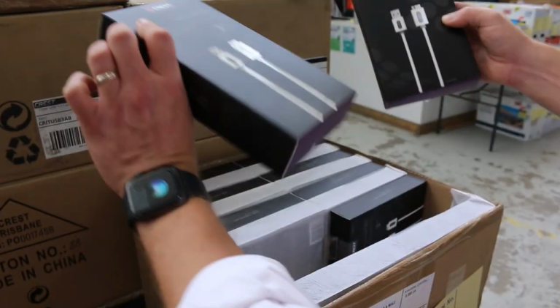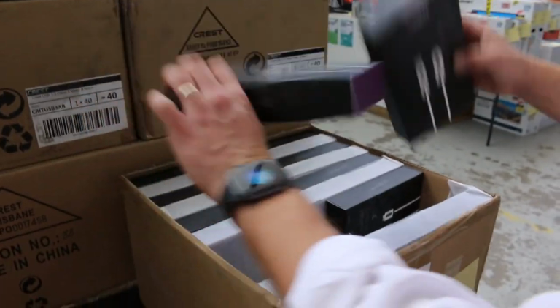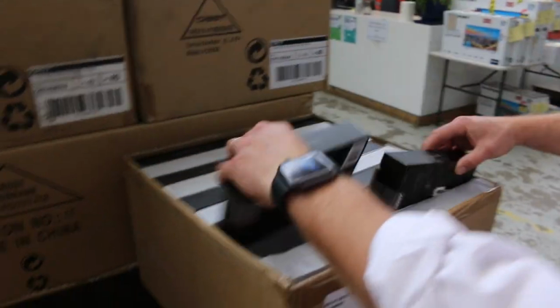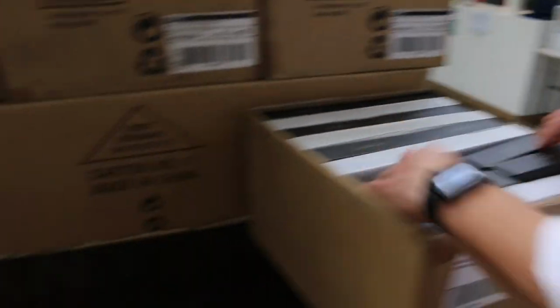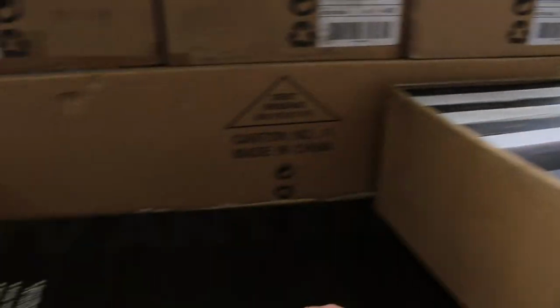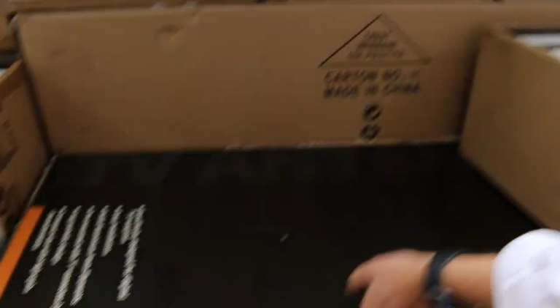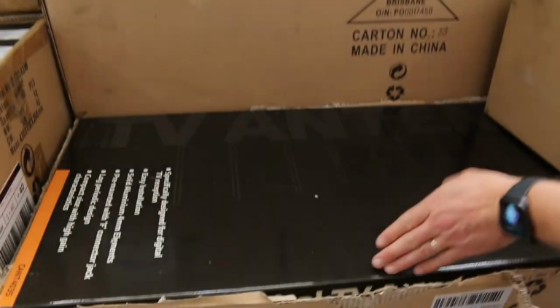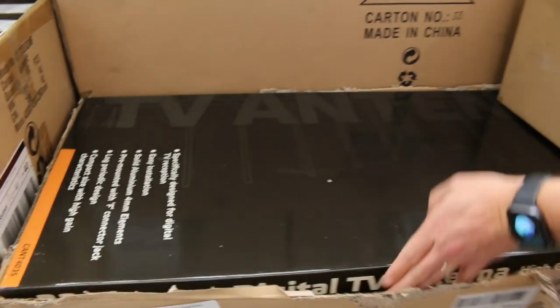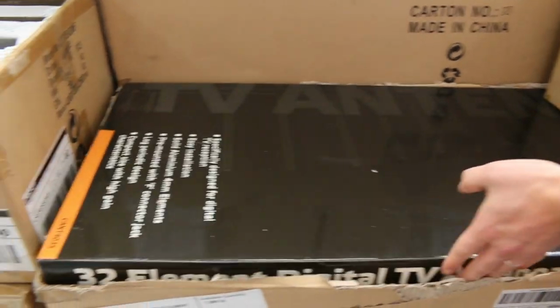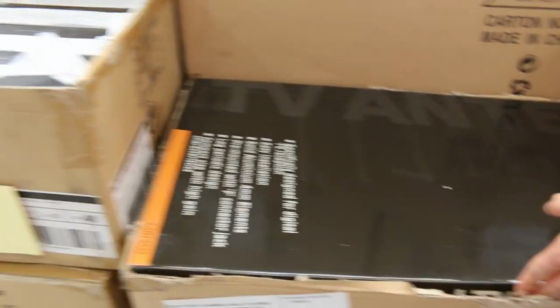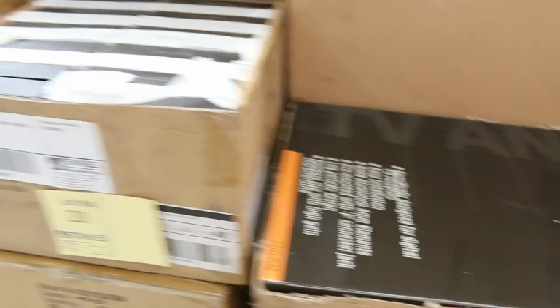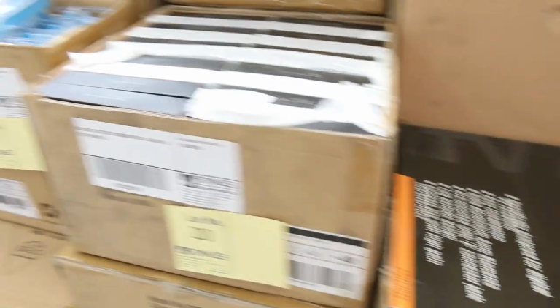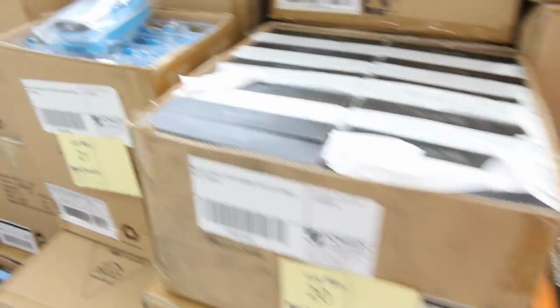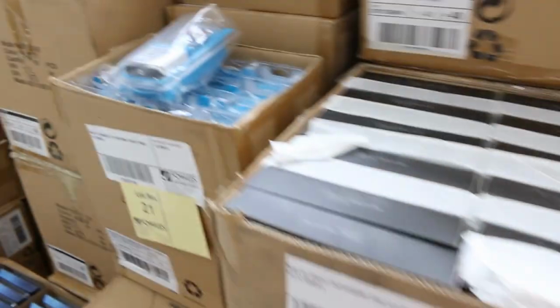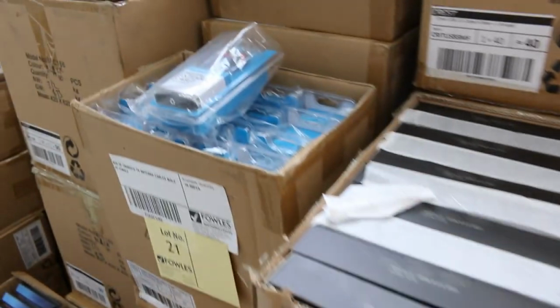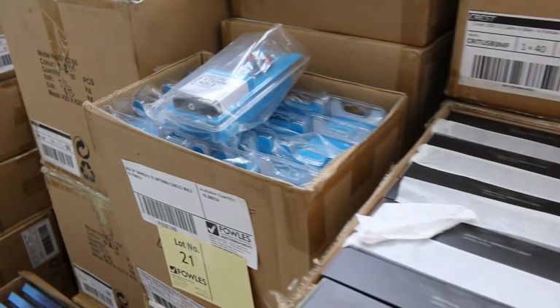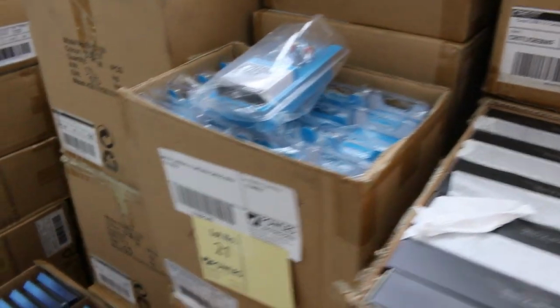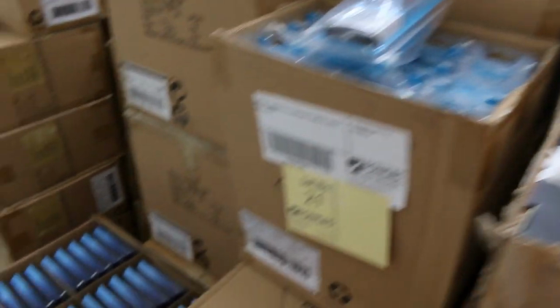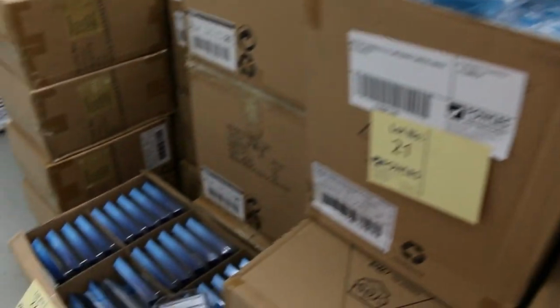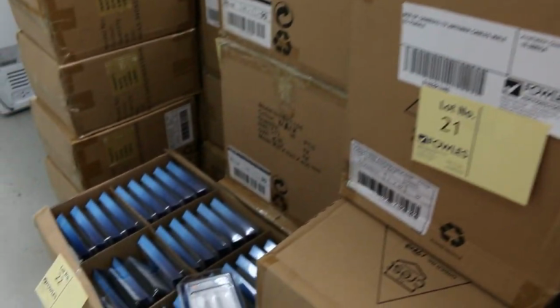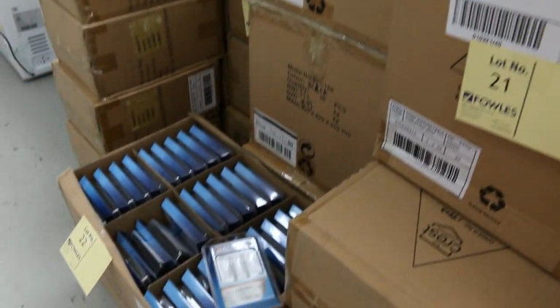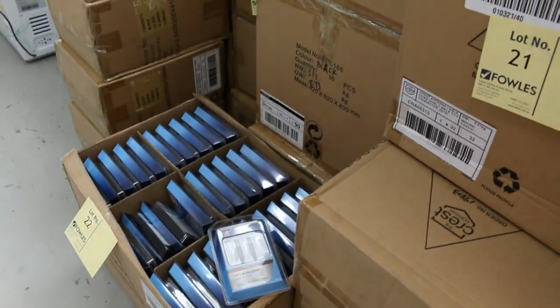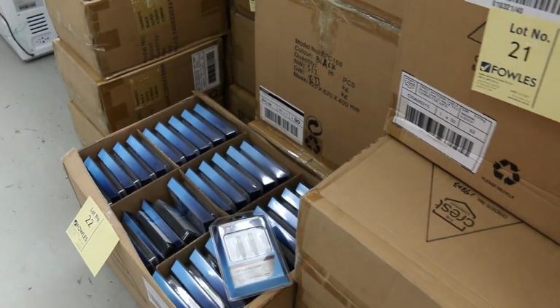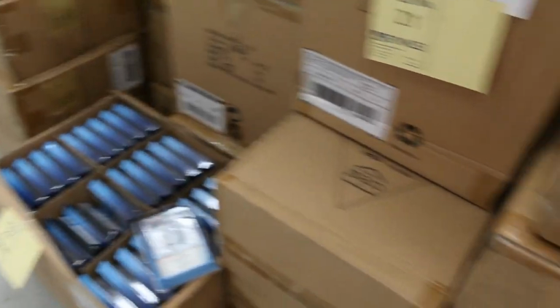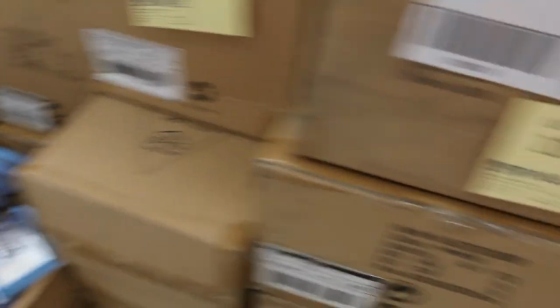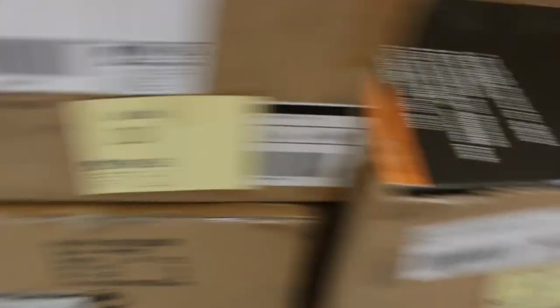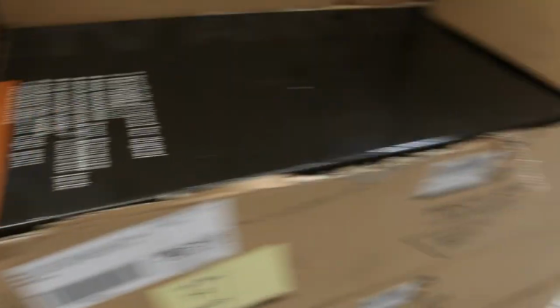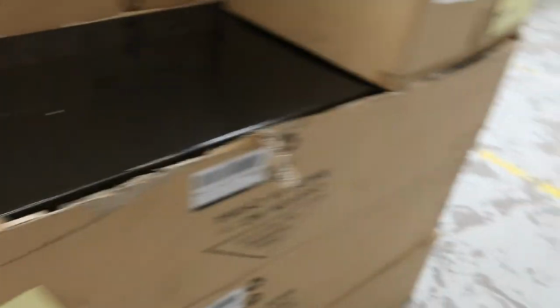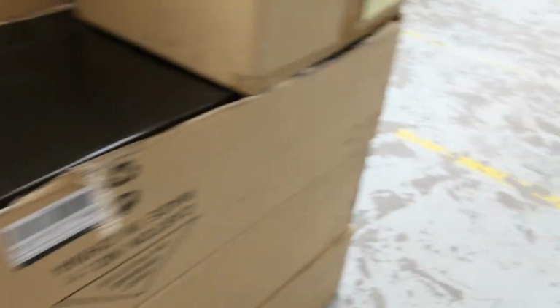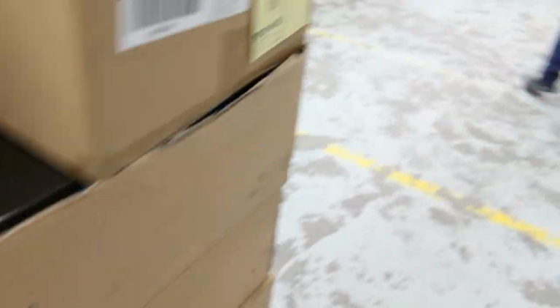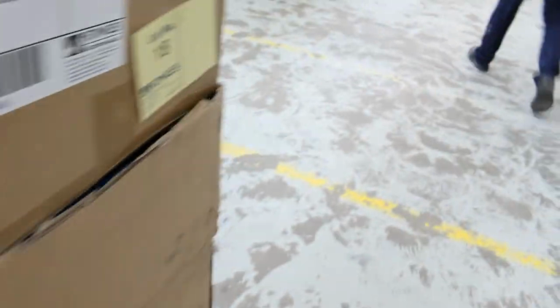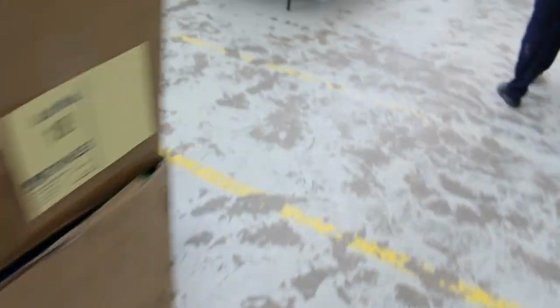We've got USB leads, some TV aerials, all kinds of interesting stuff, and that'll all just kick off at $1, no reserve. Really nice buying on that stuff there.